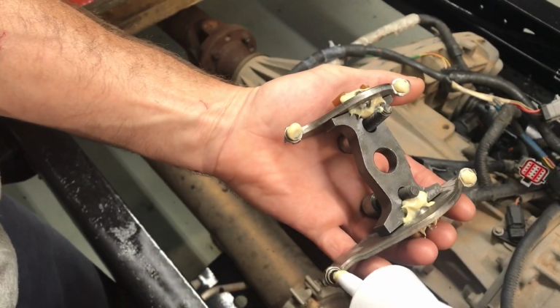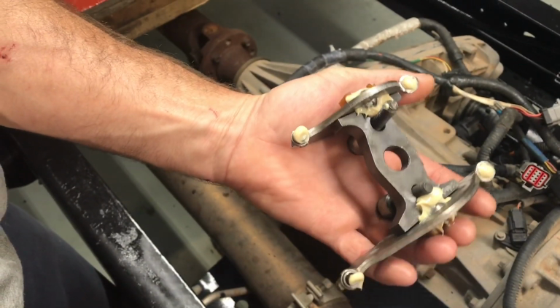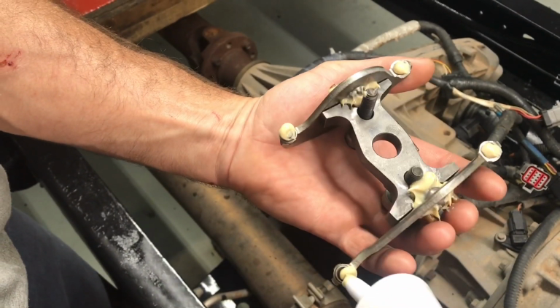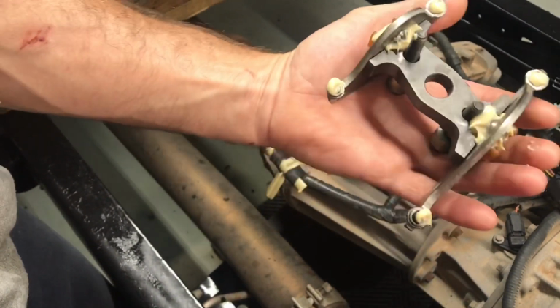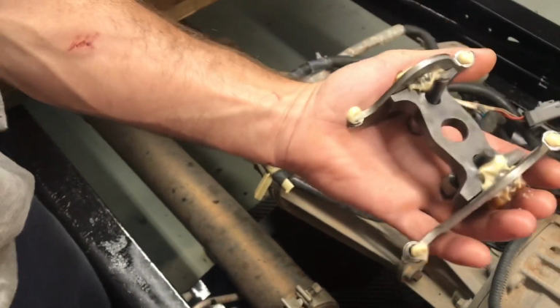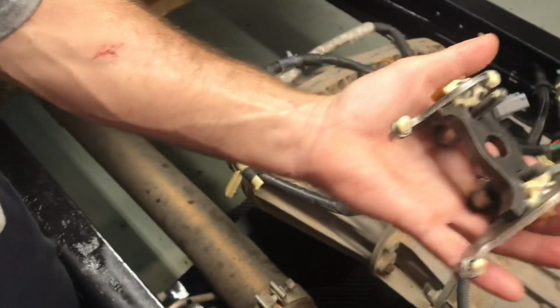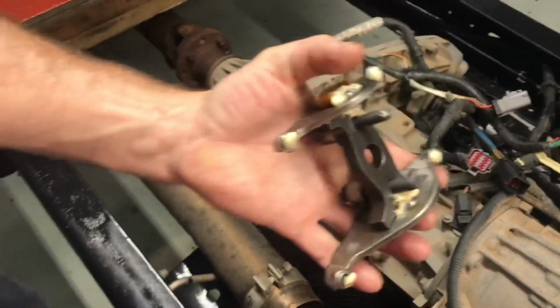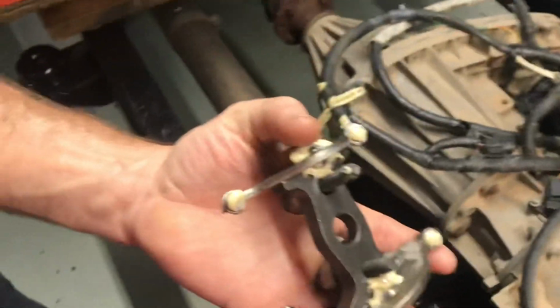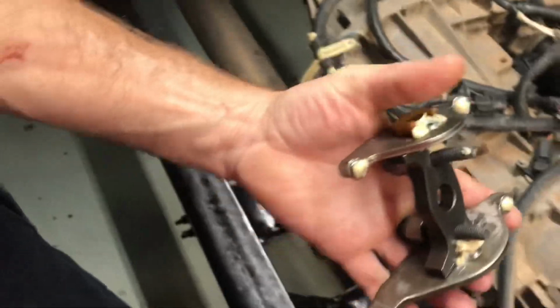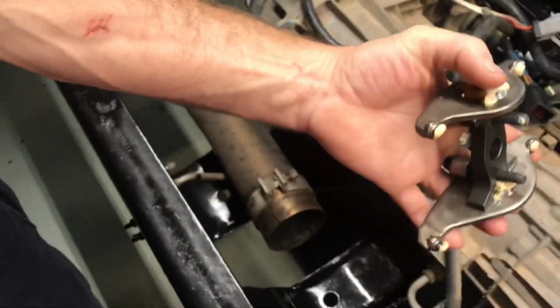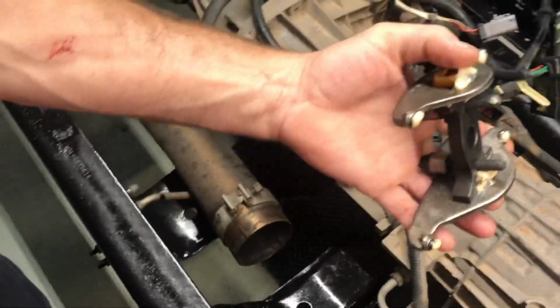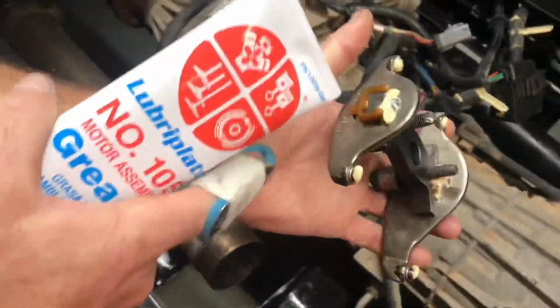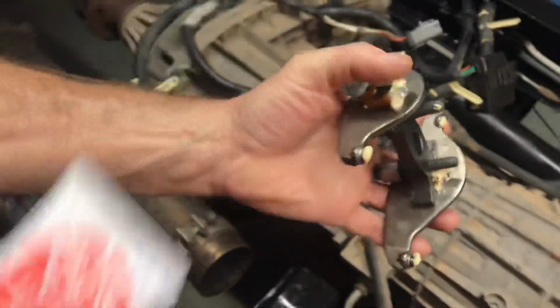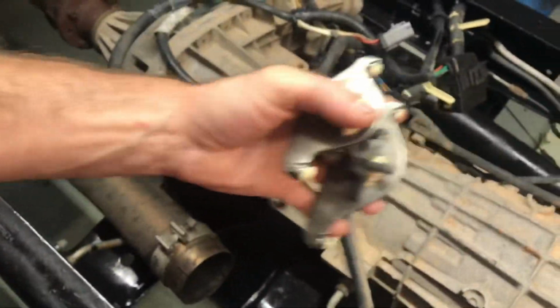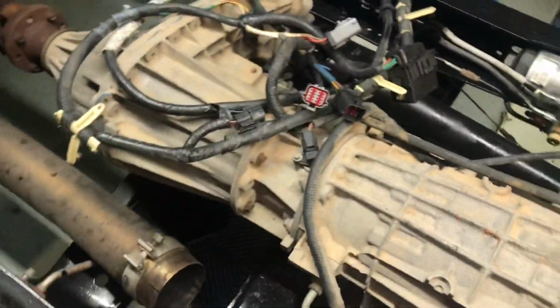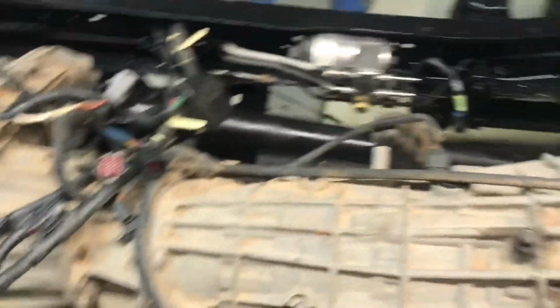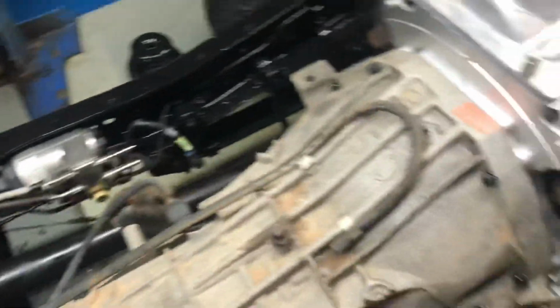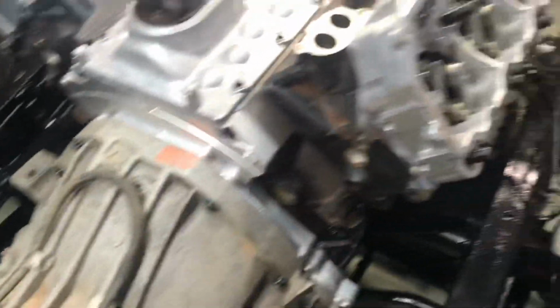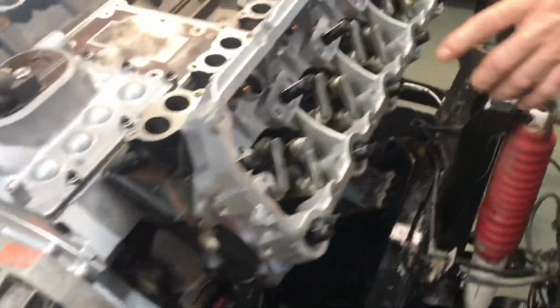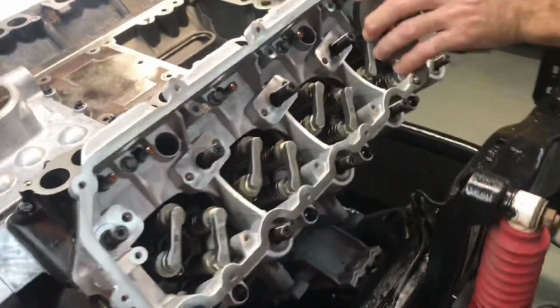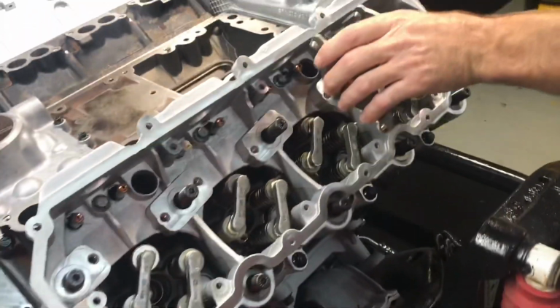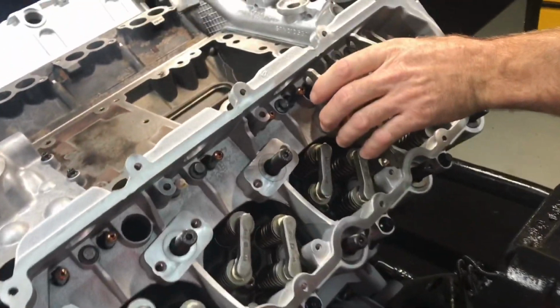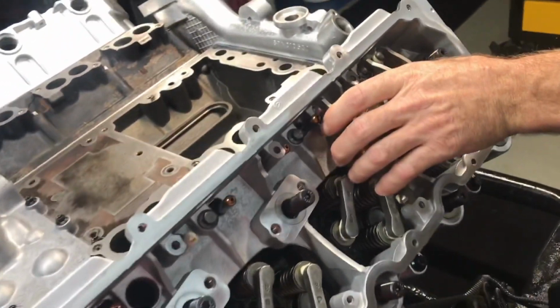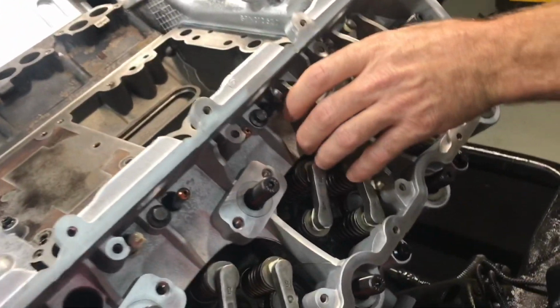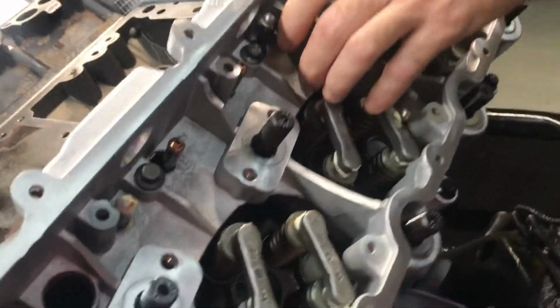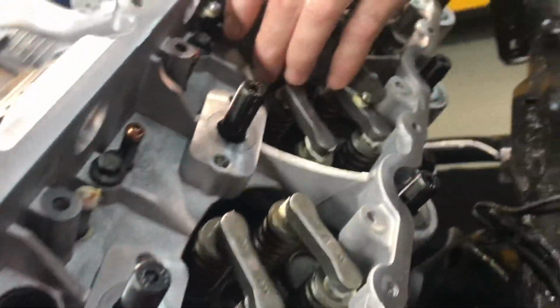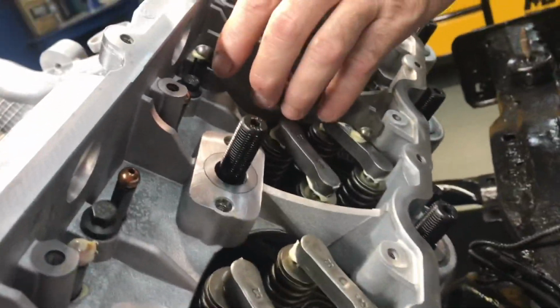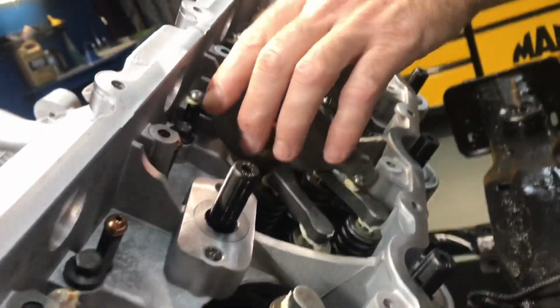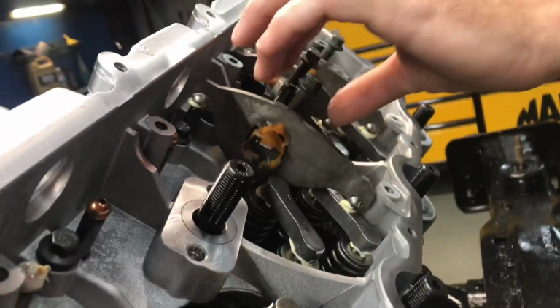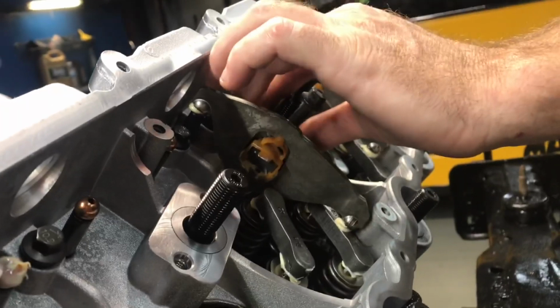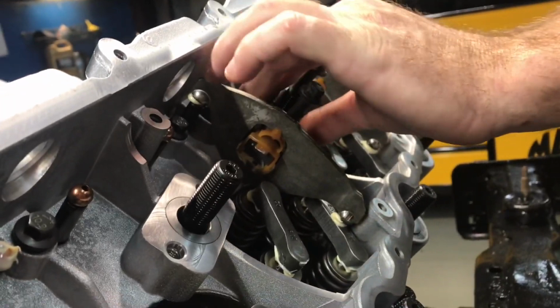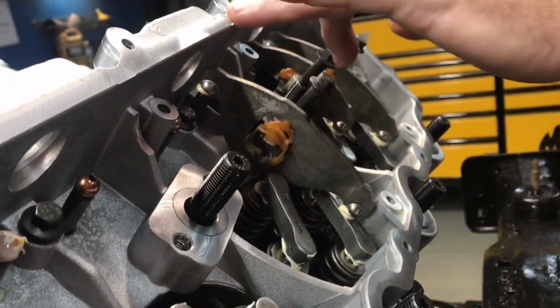Throw a little for the push tubes and a little for the valve bridges — right there. That's how I do it. Then you just grab the whole thing on the edge — careful, you'll break these — grab the whole thing and just very gently slide it over the stud and work it in.